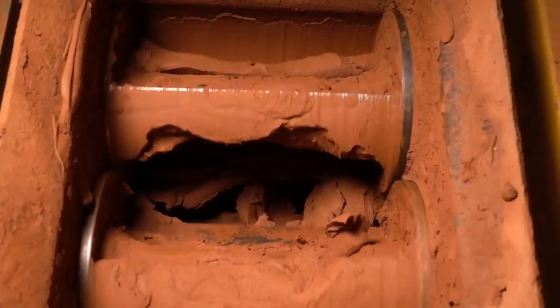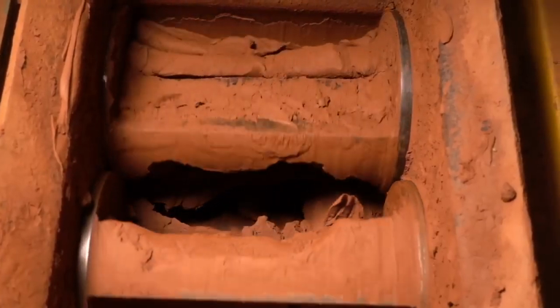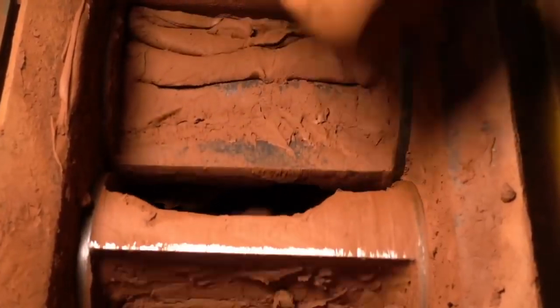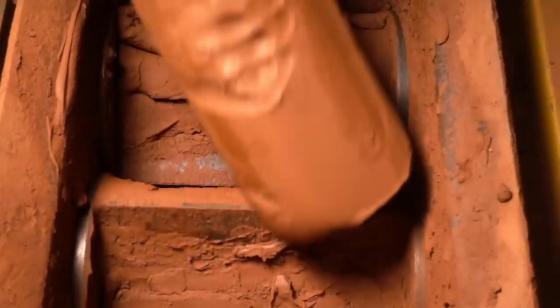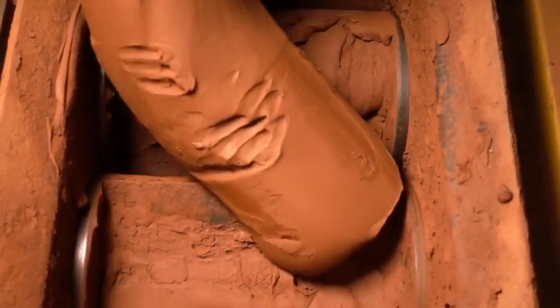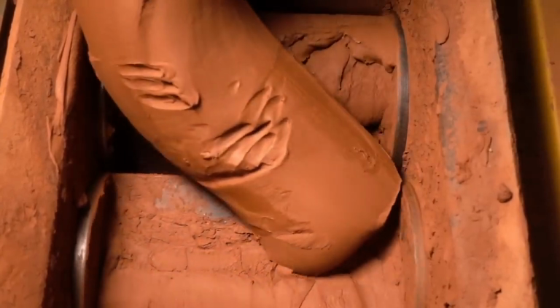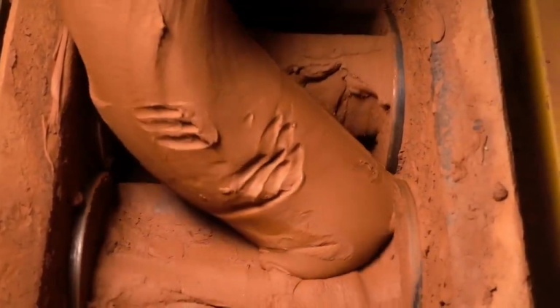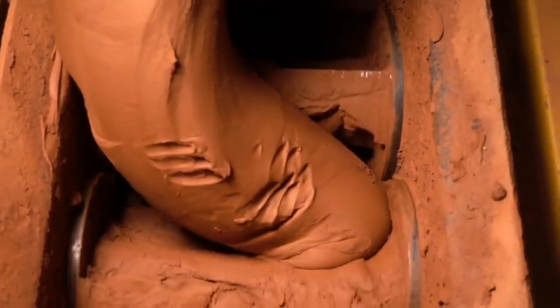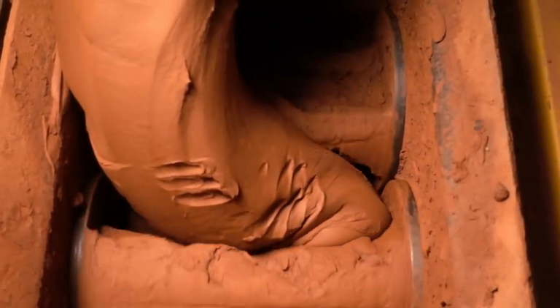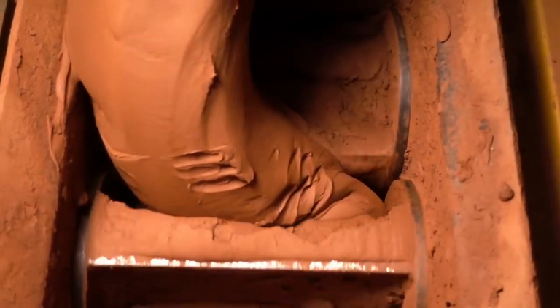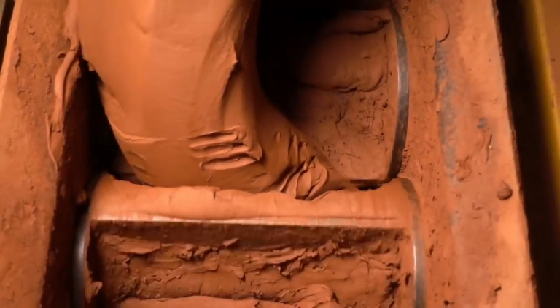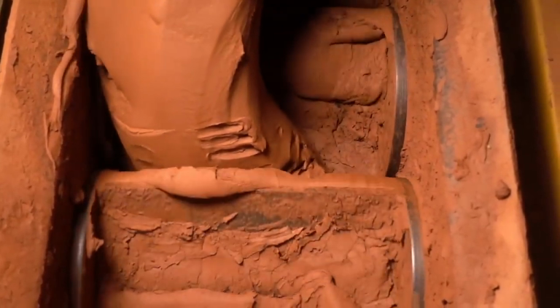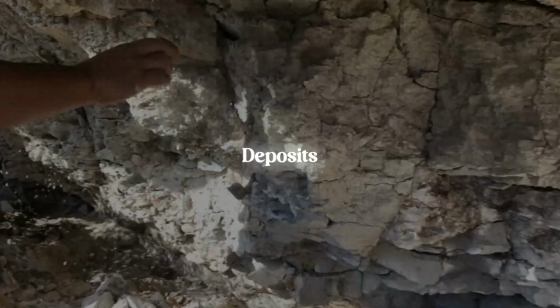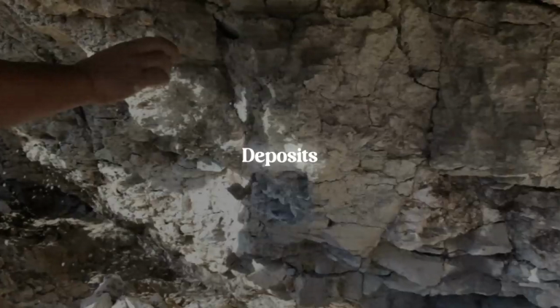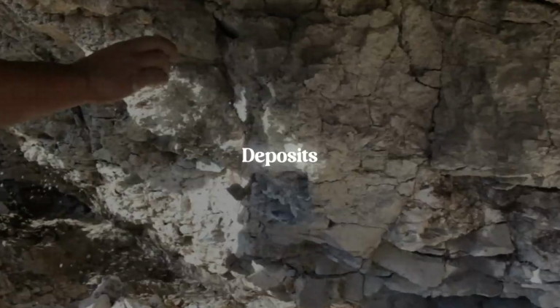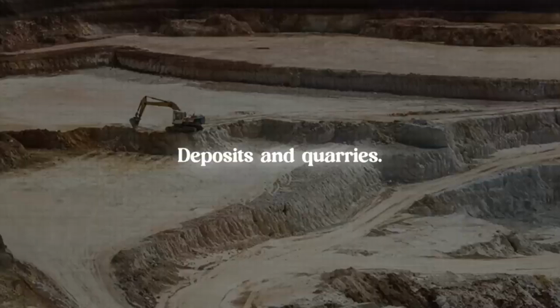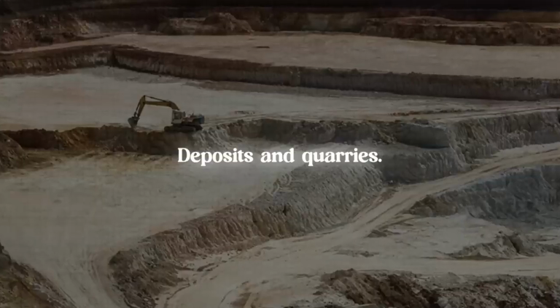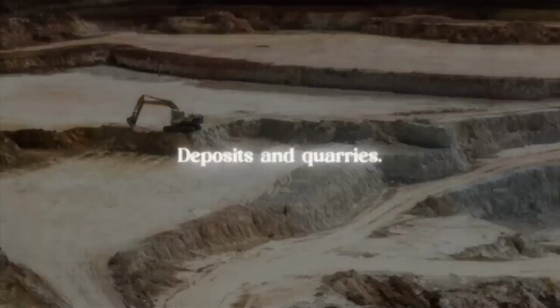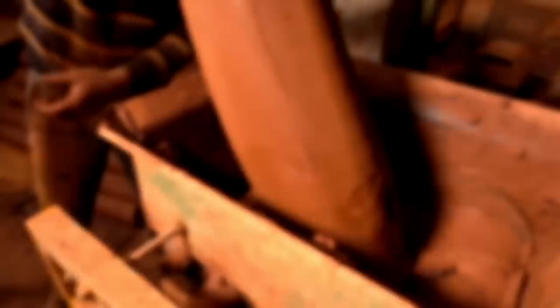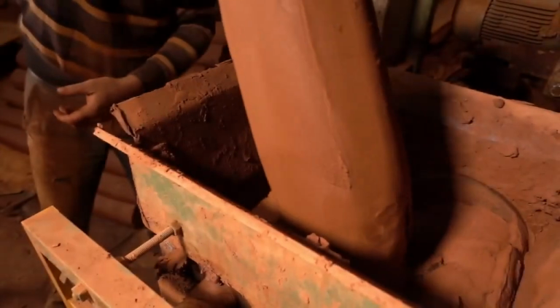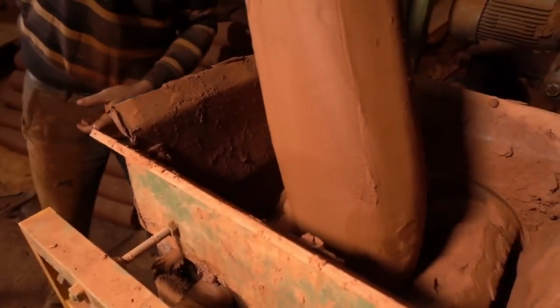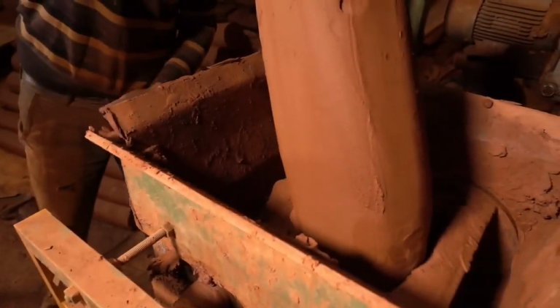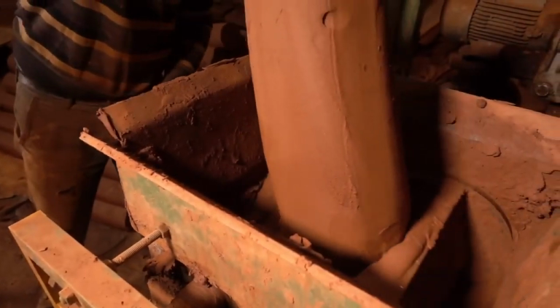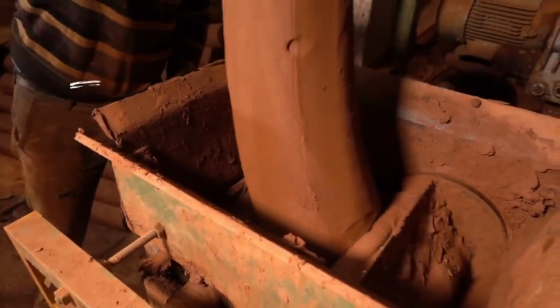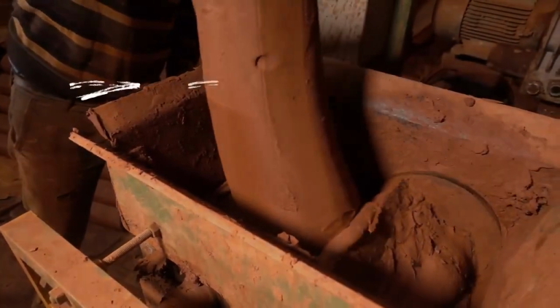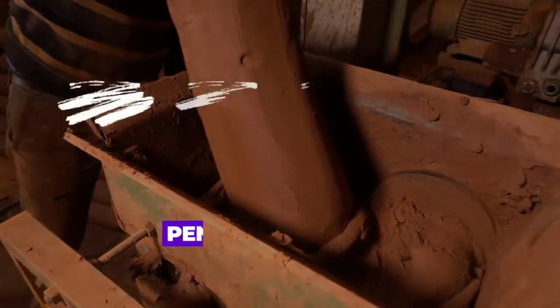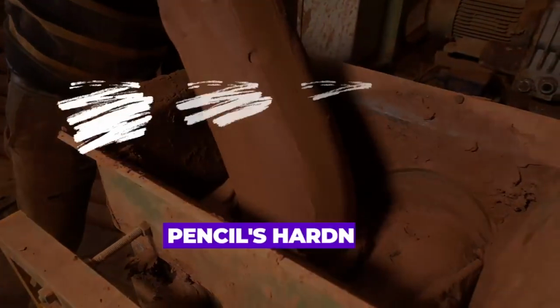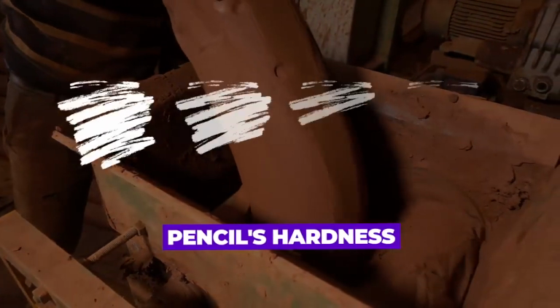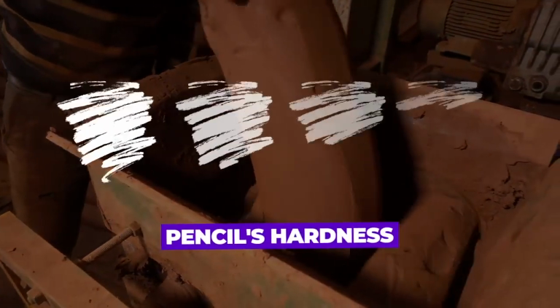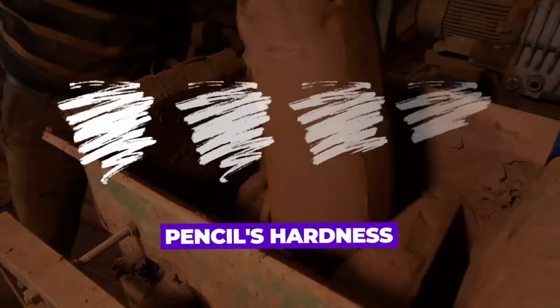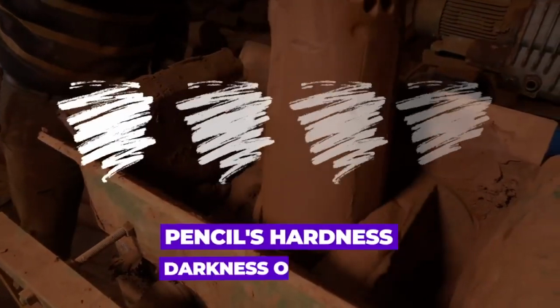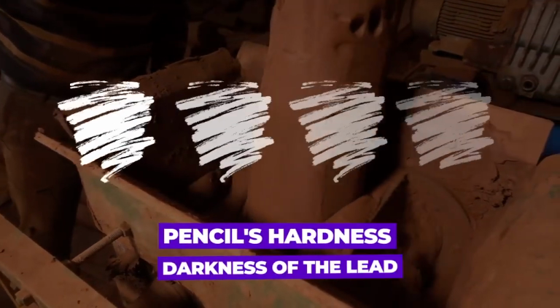Simultaneously, the clay required for the pencil's core is collected from deposits and quarries. This clay is crucial in determining the pencil's hardness and the darkness of the lead.